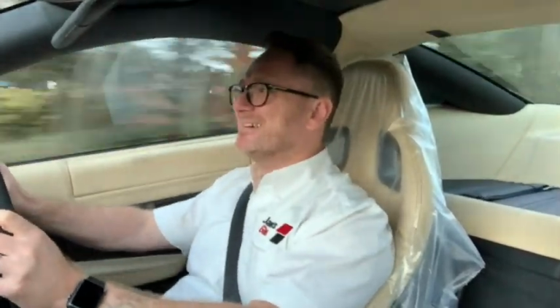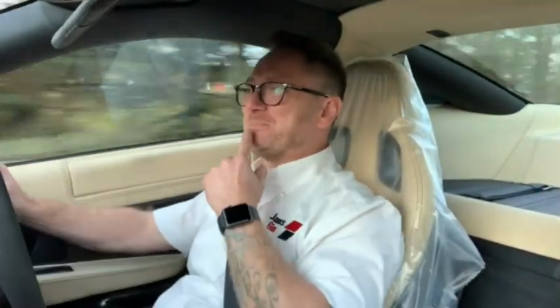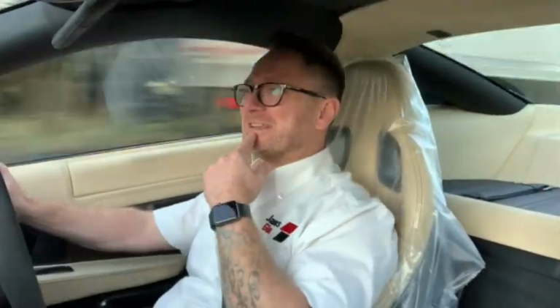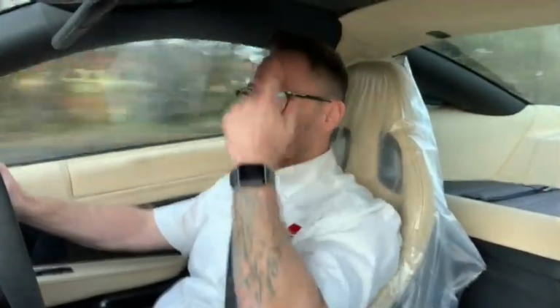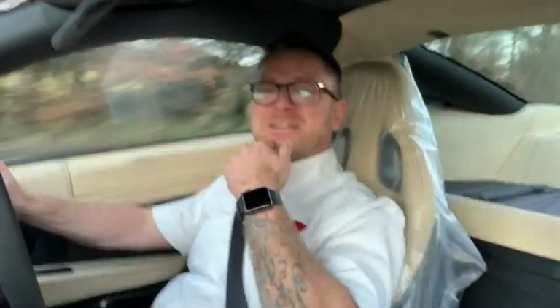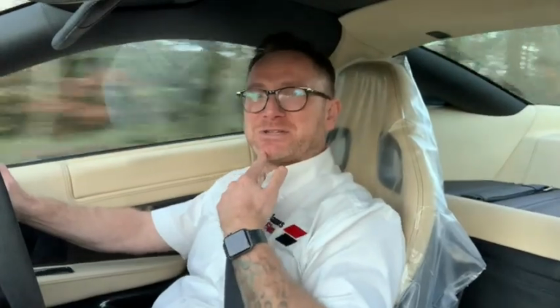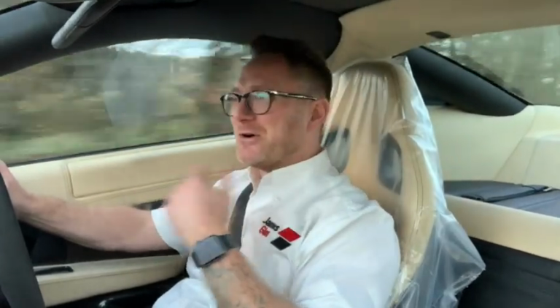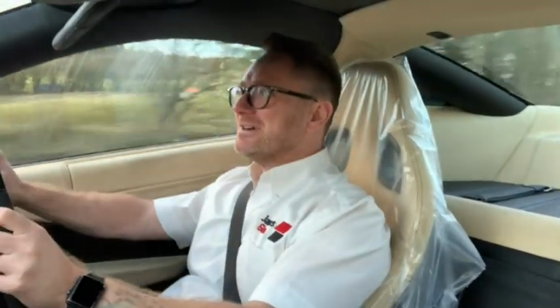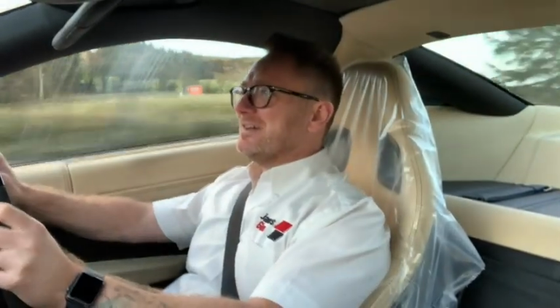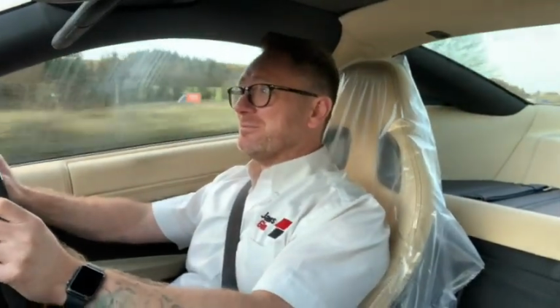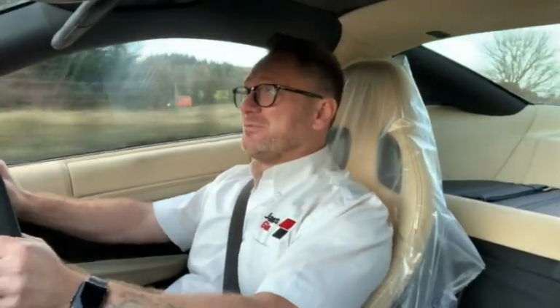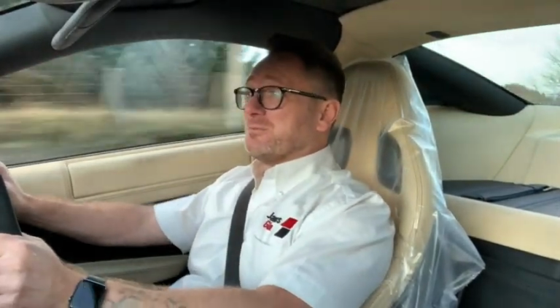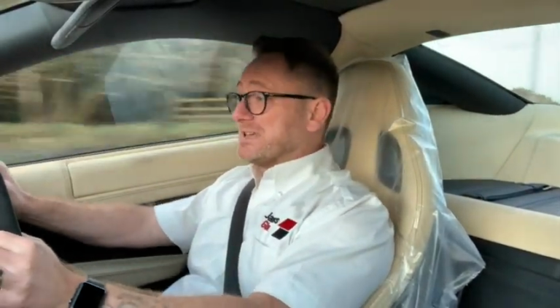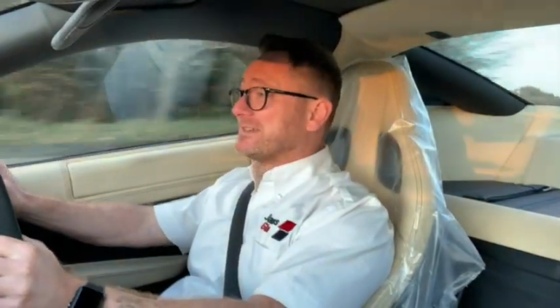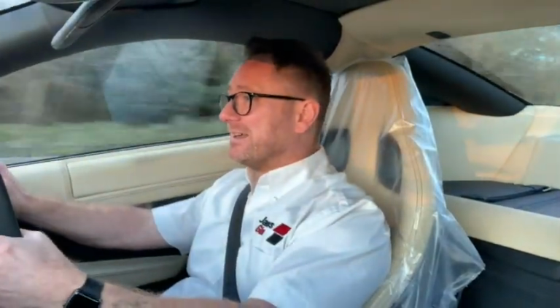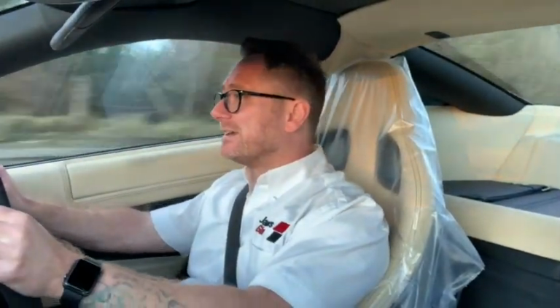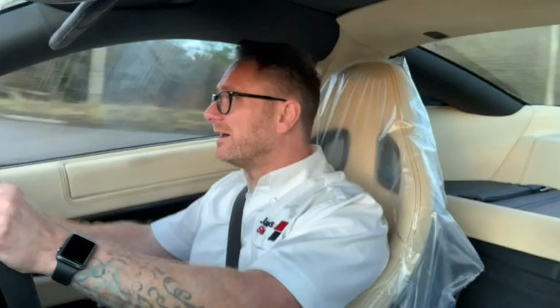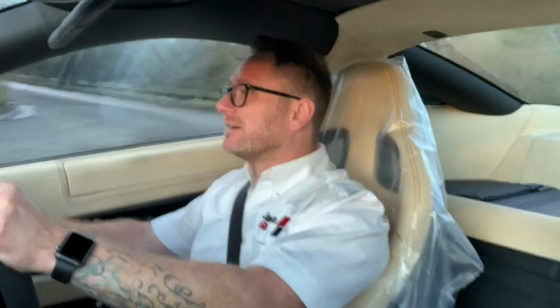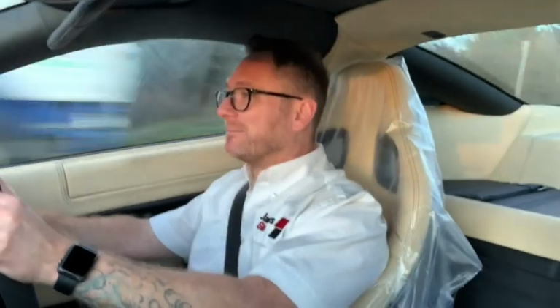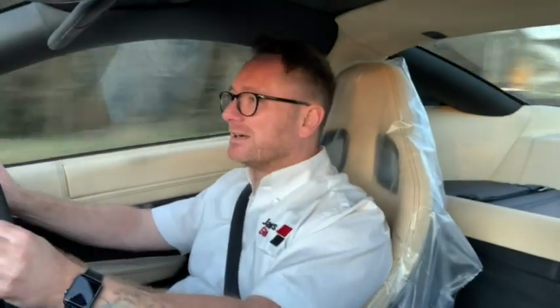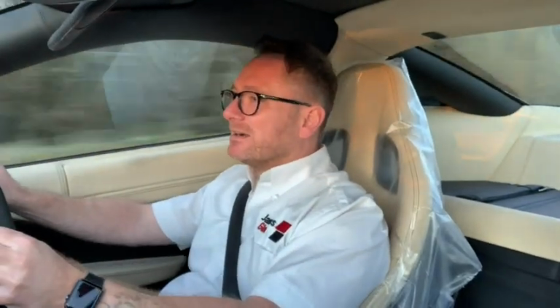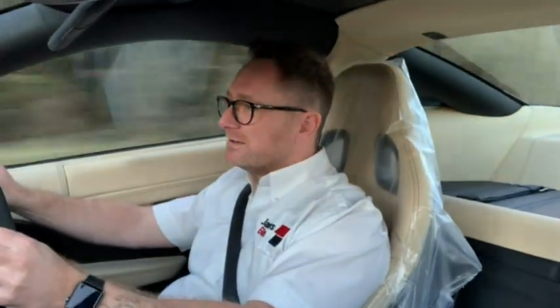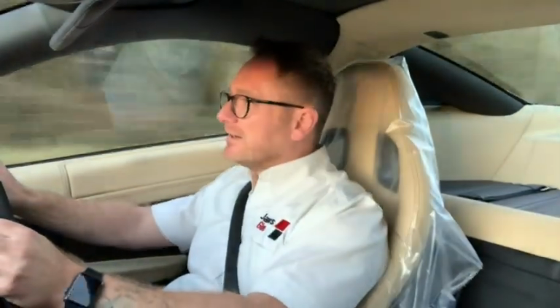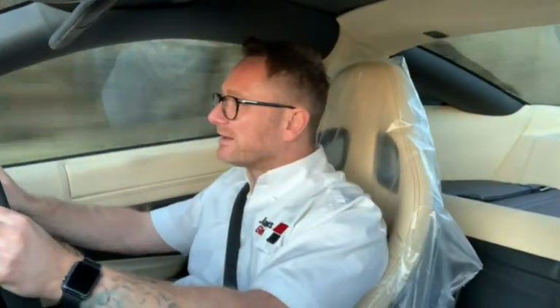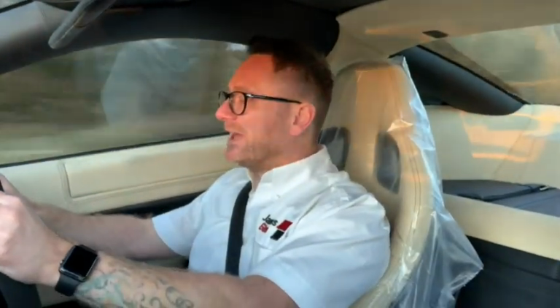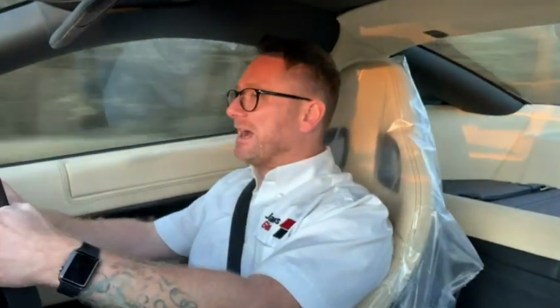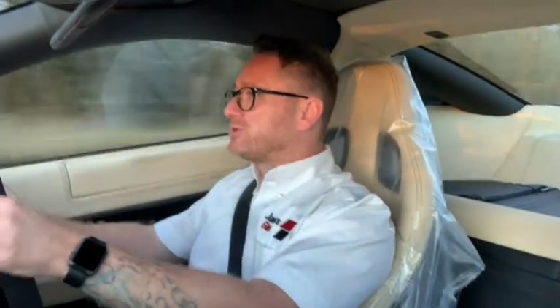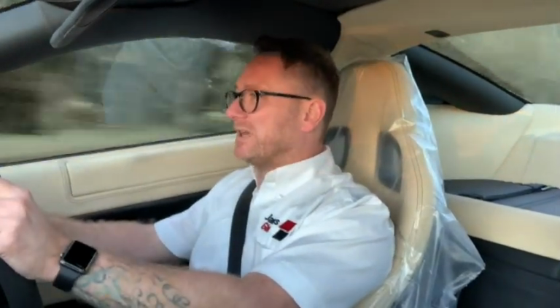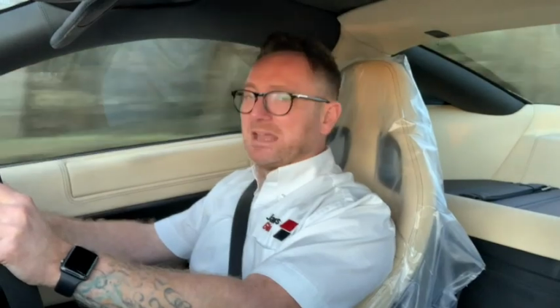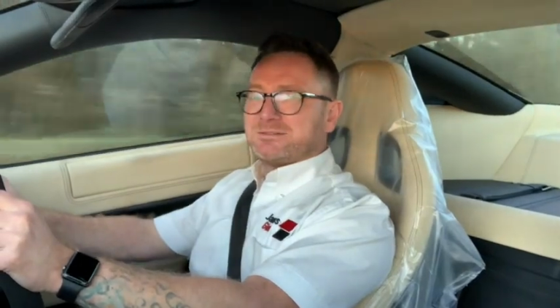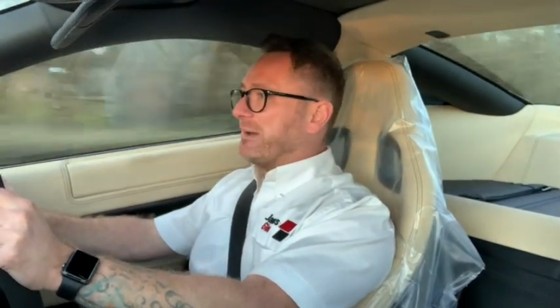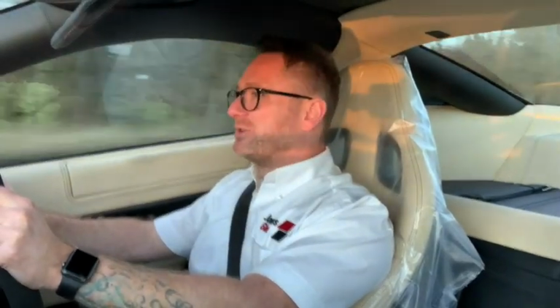This is basically the expression you've got from the first sitting in this car. It's an absolute event — an absolute event.